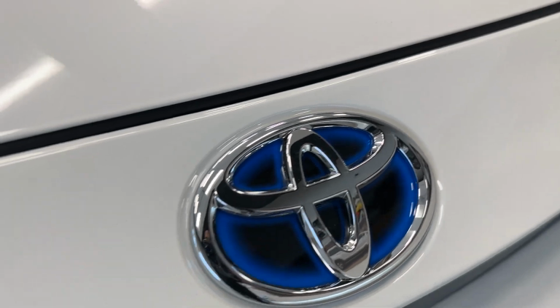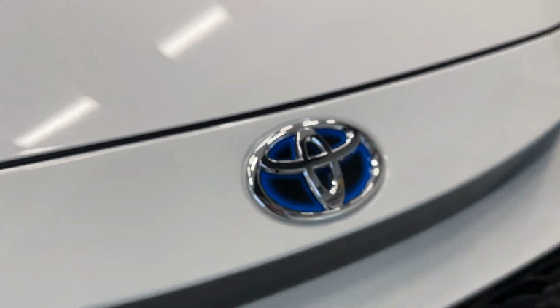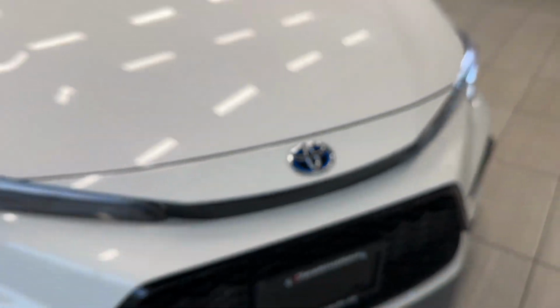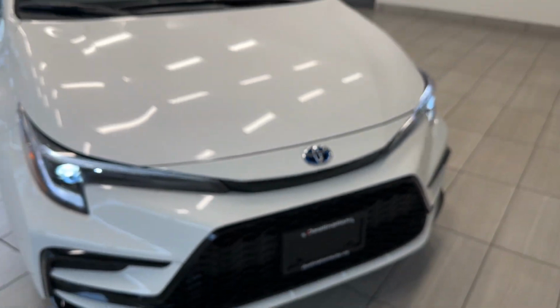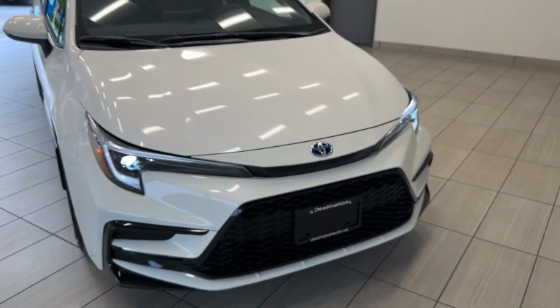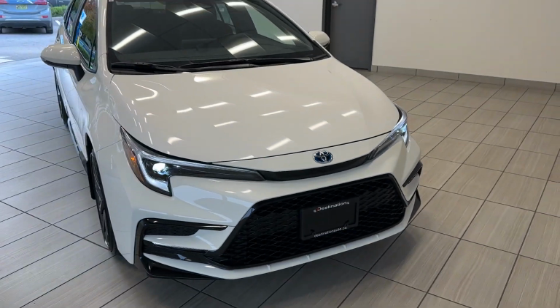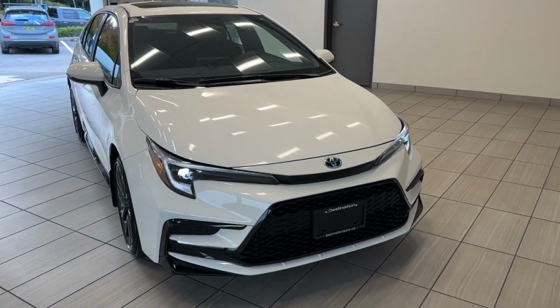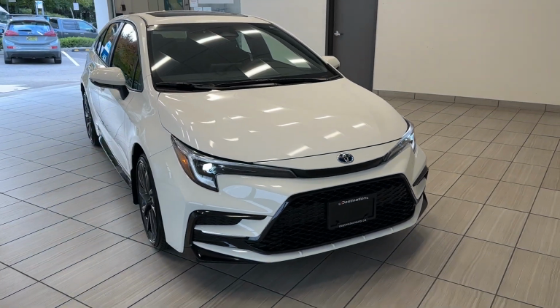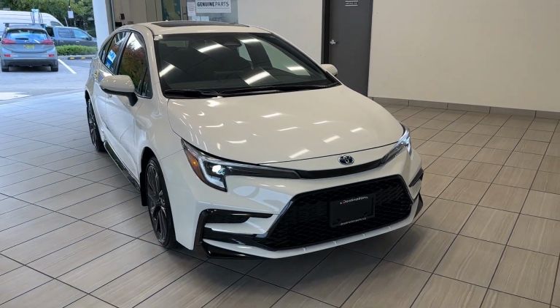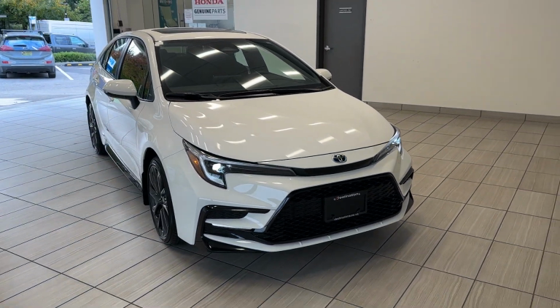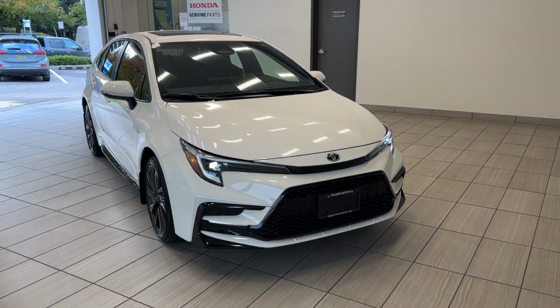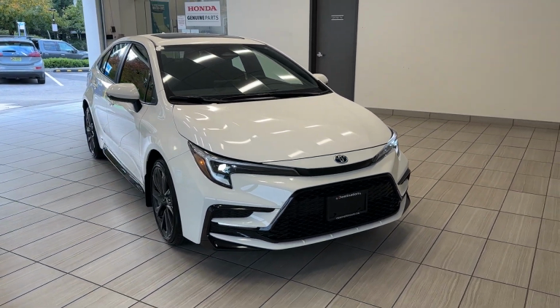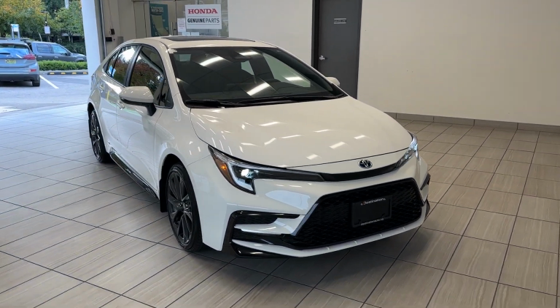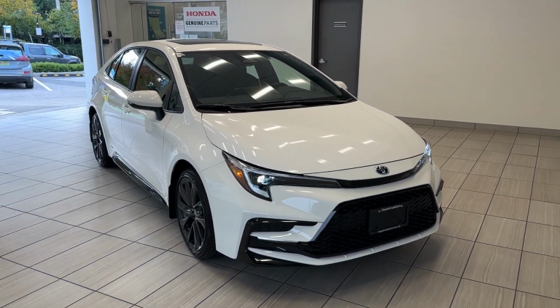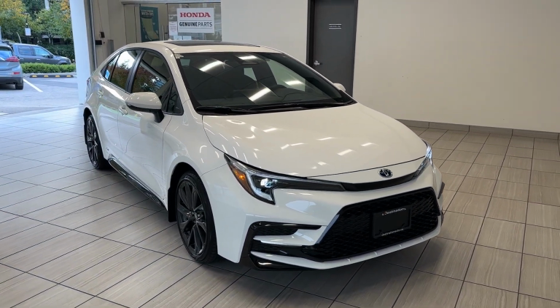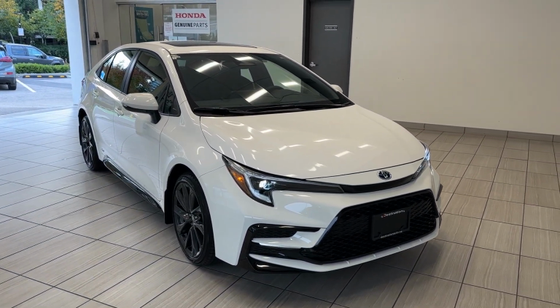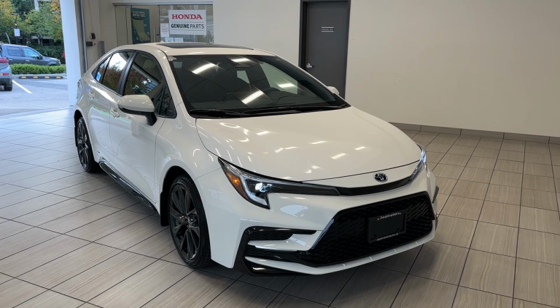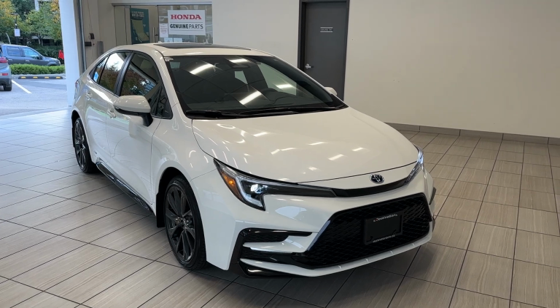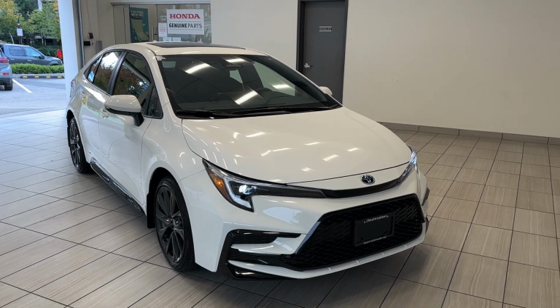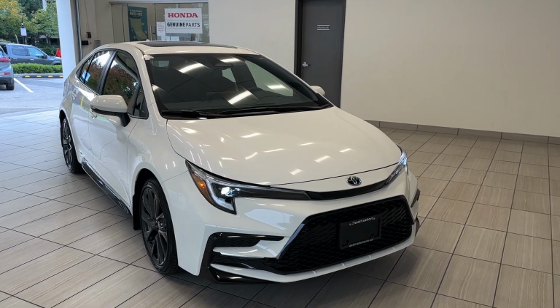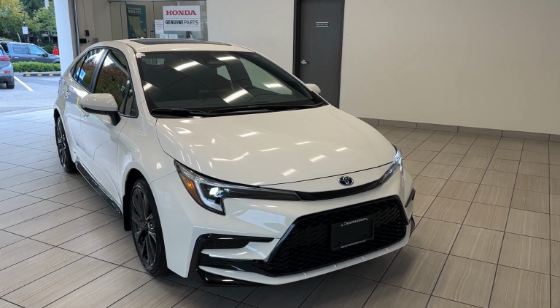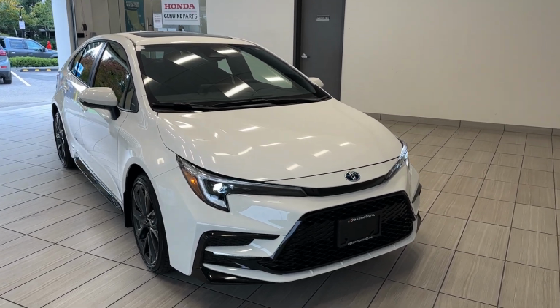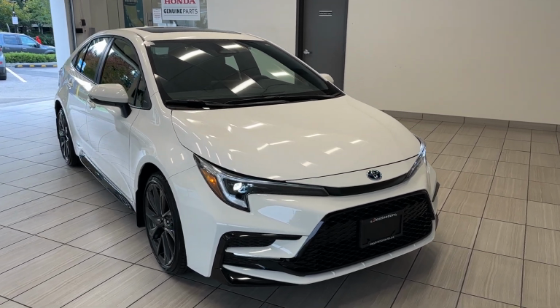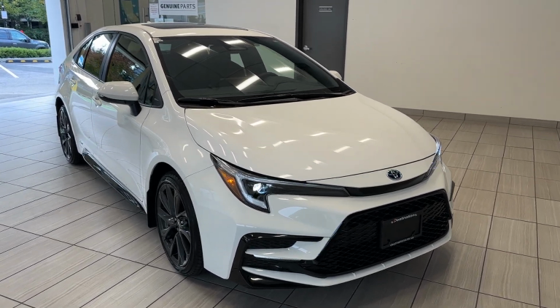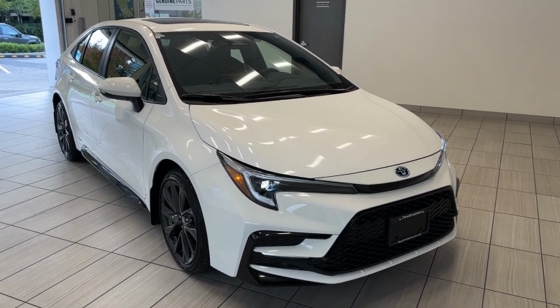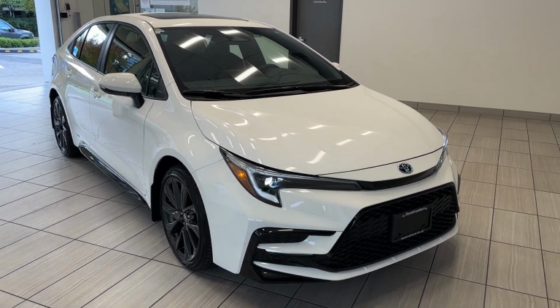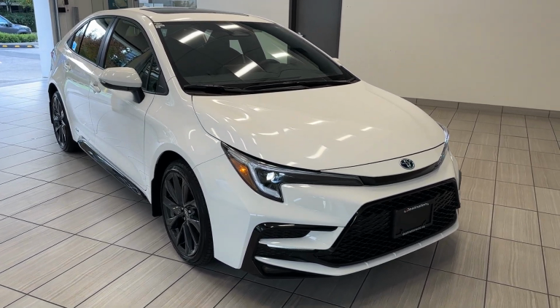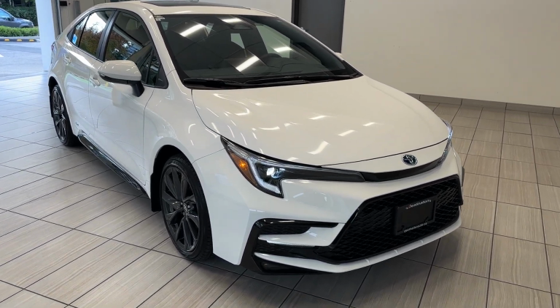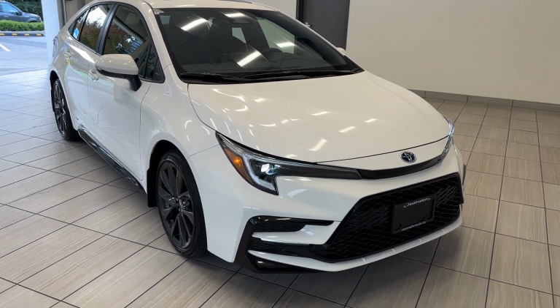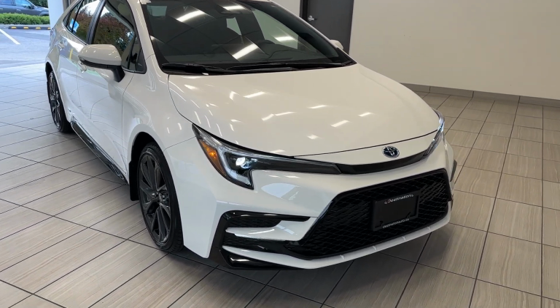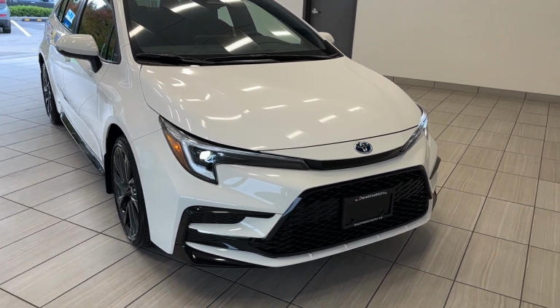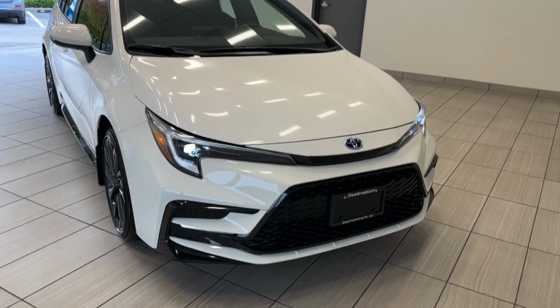Hey guys, welcome back to another exciting episode of 'What Can I Test Drive' at Destination Honda Burnaby. Today we have a 2023 Toyota Corolla Hybrid SE in this beautiful white color.